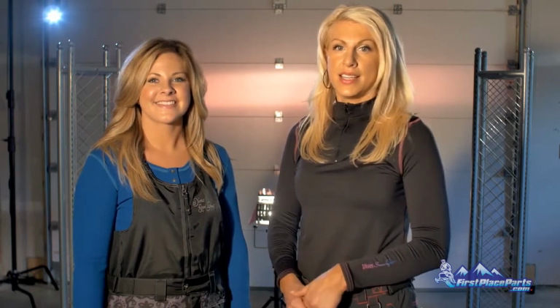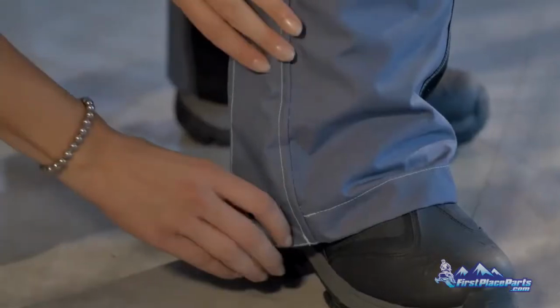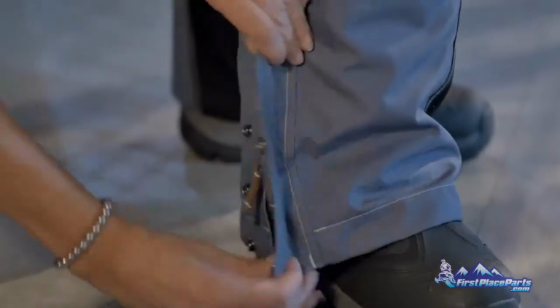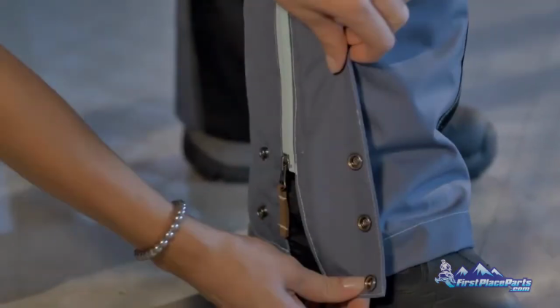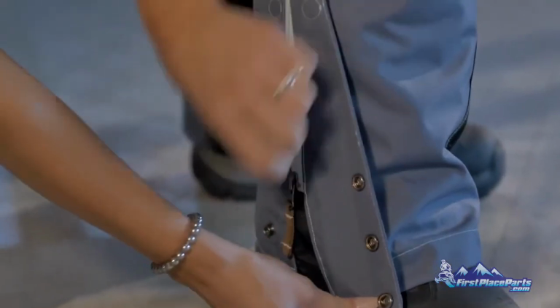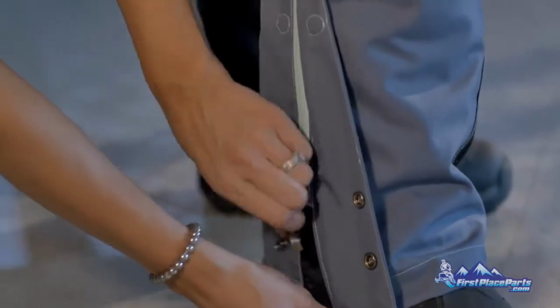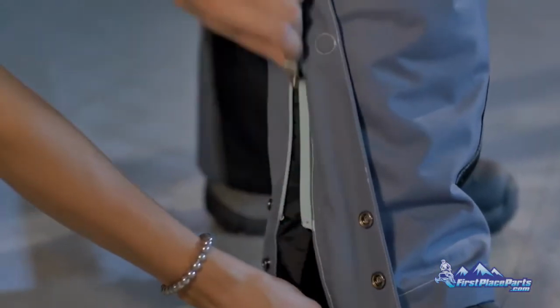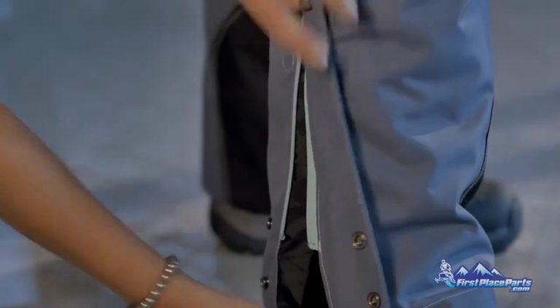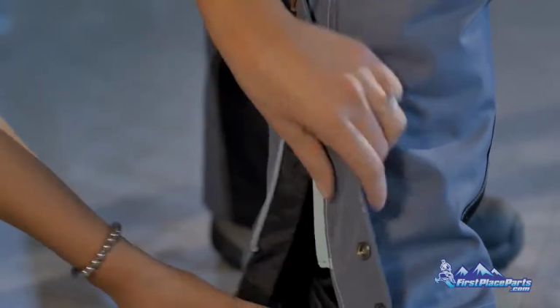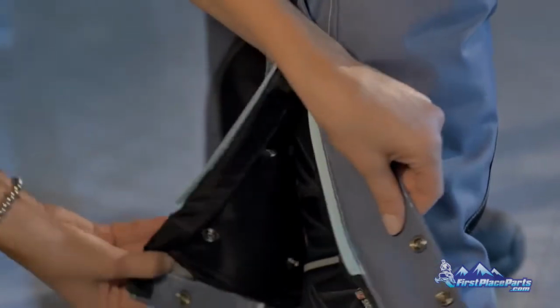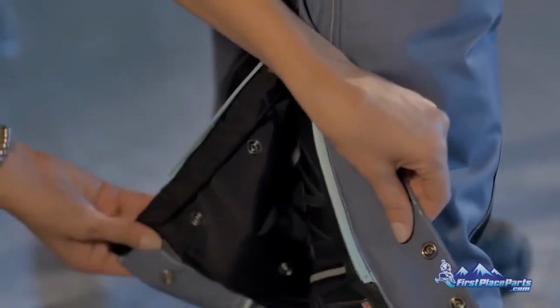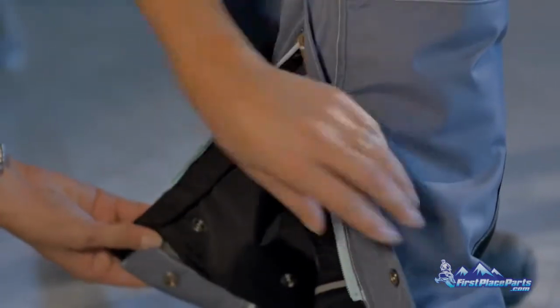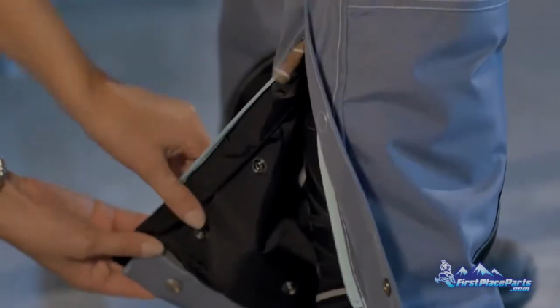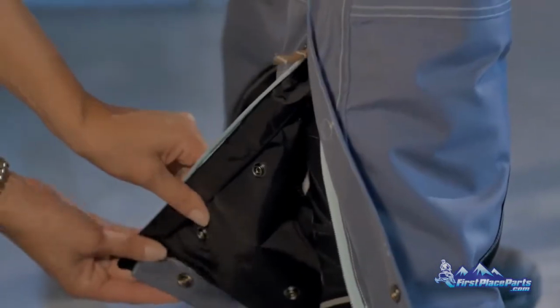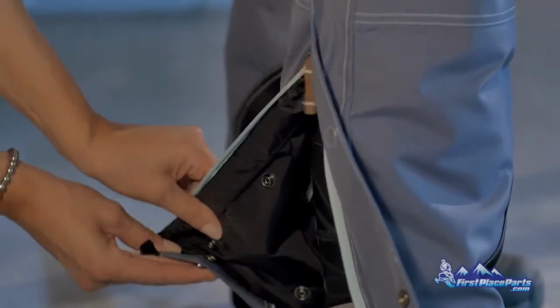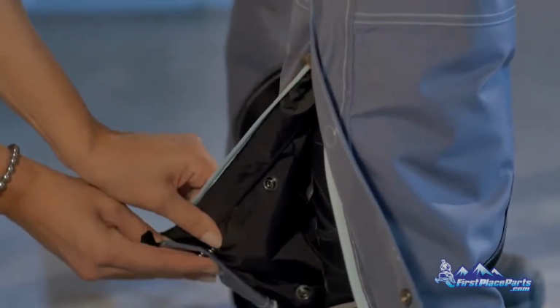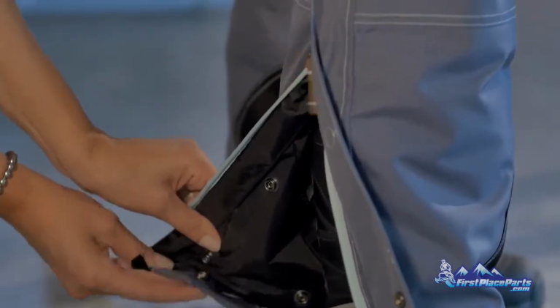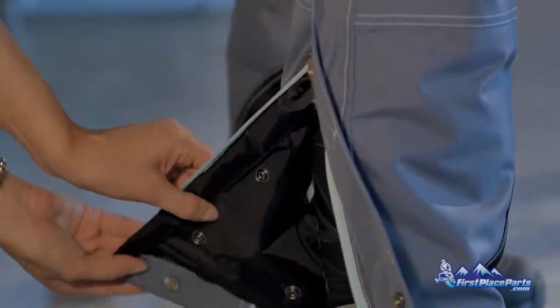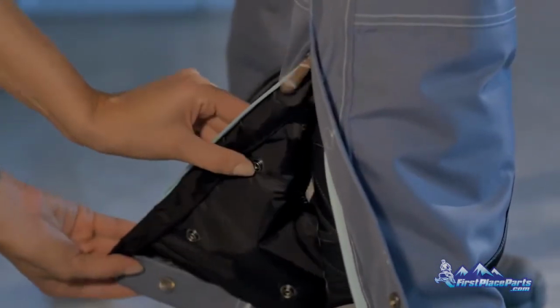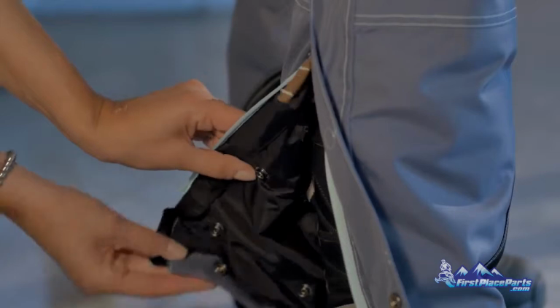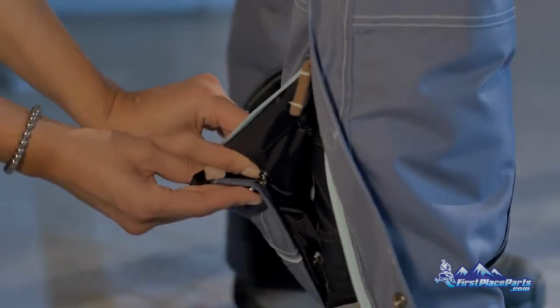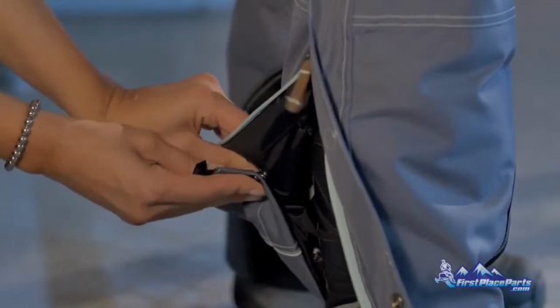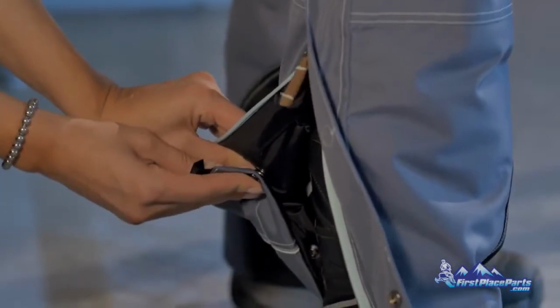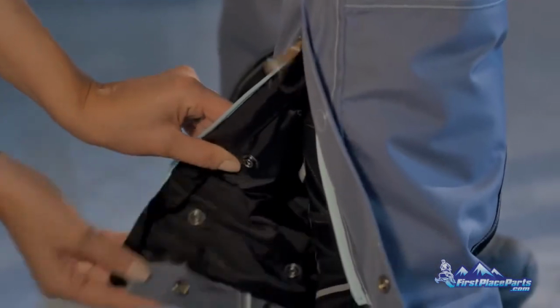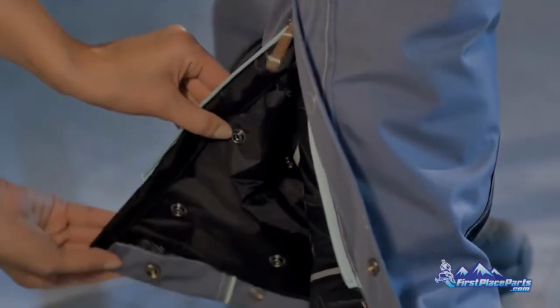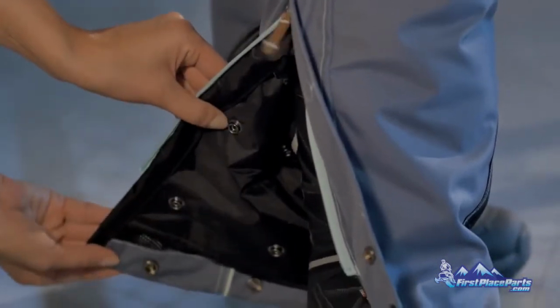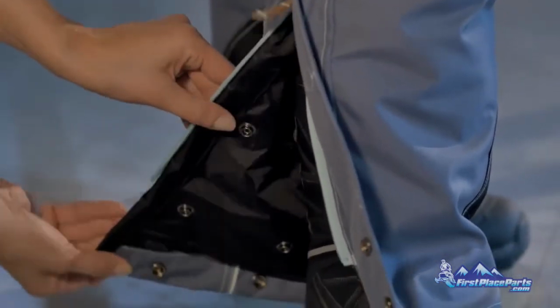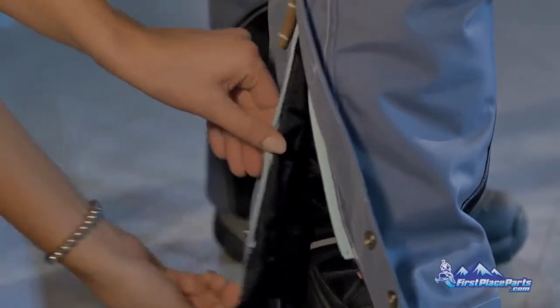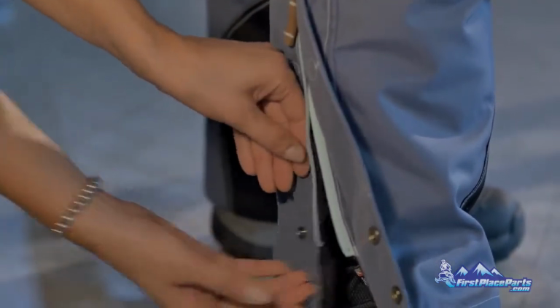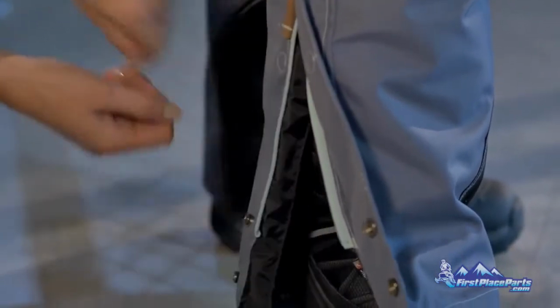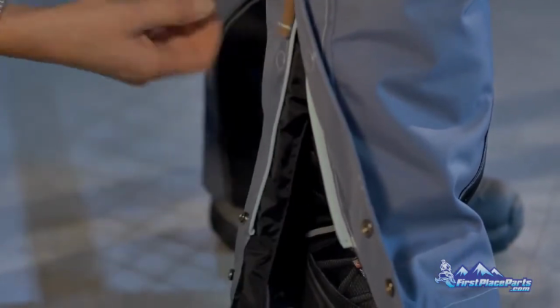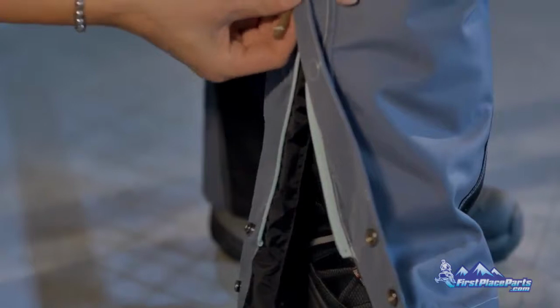It's the adjustable inseam. We get customers who comment that they'd like to see us offer talls or shorts. Instead of offering different lengths of inseams, we offer the adjustable inseam.